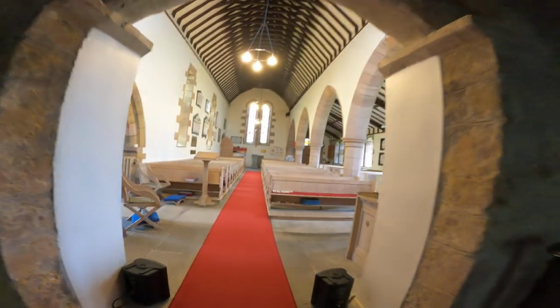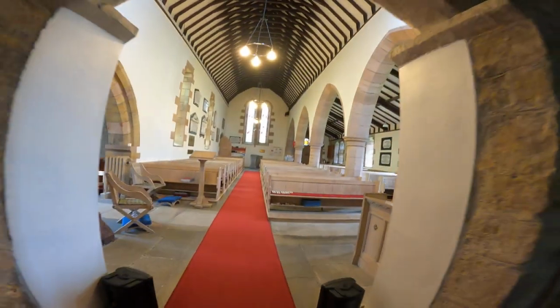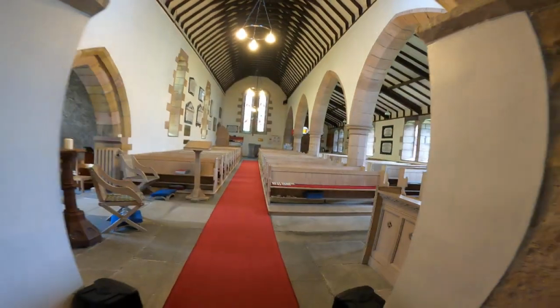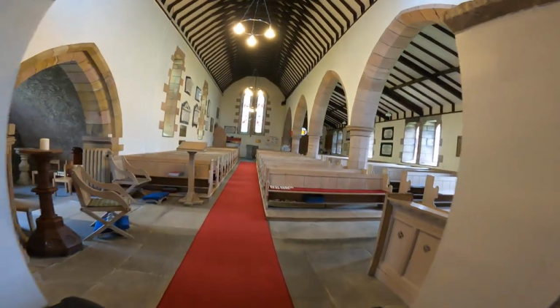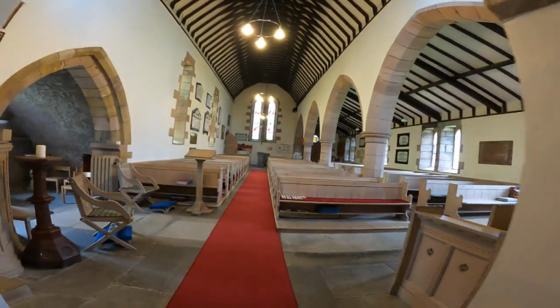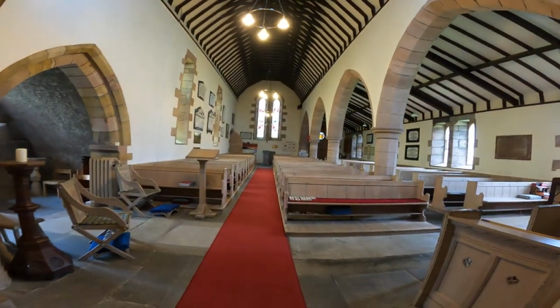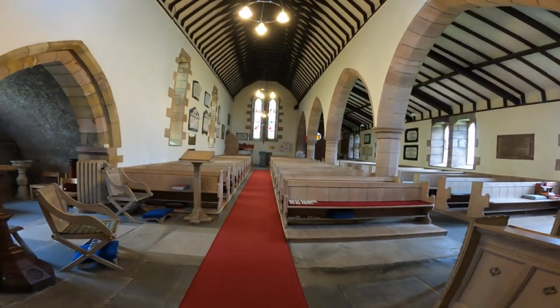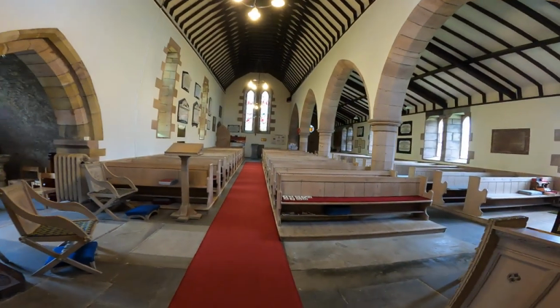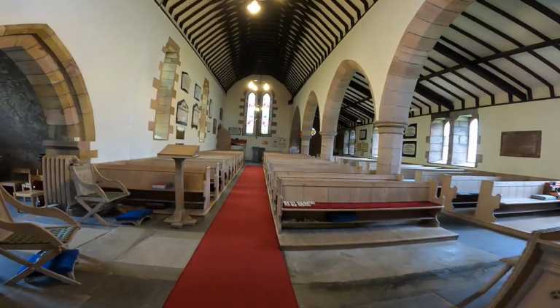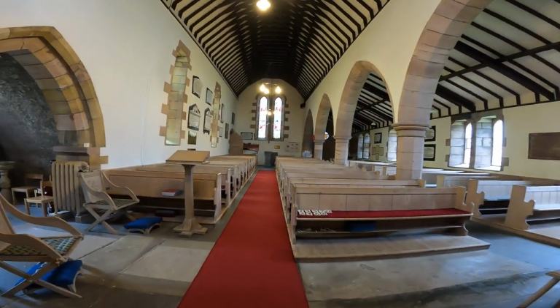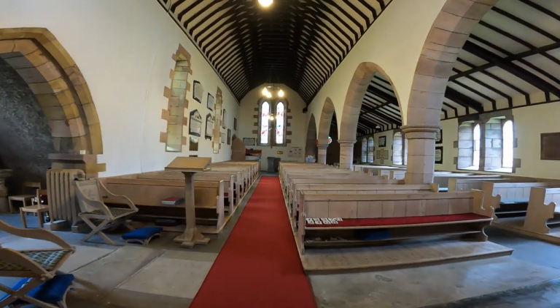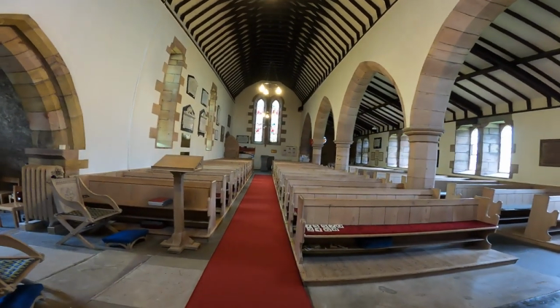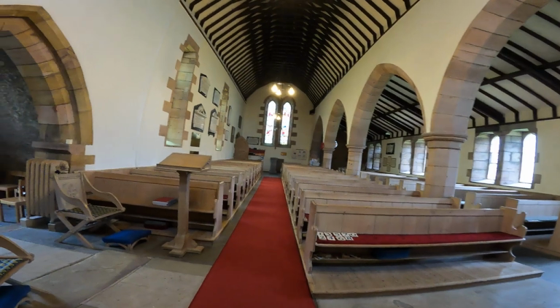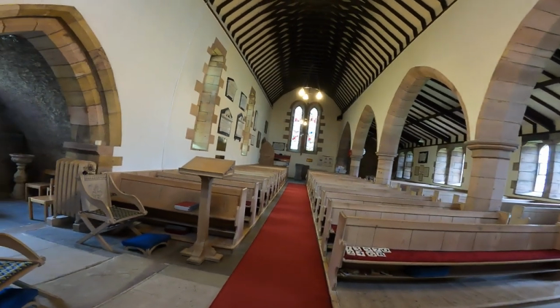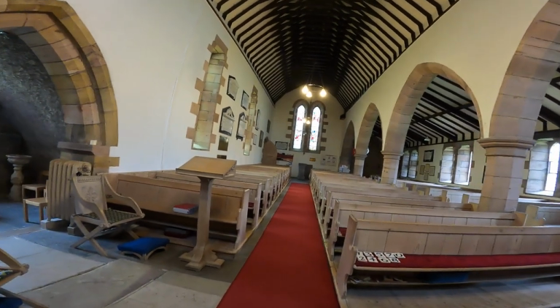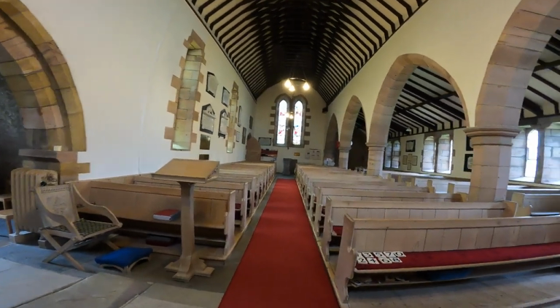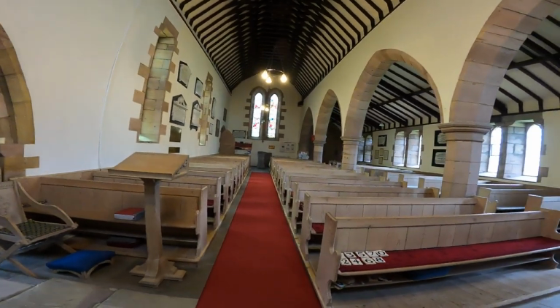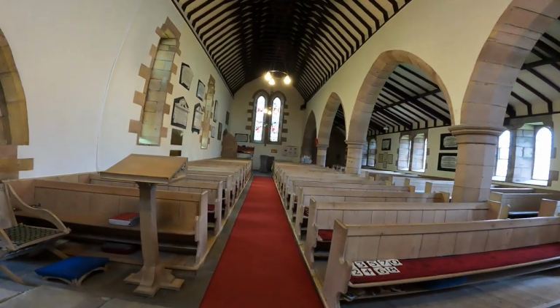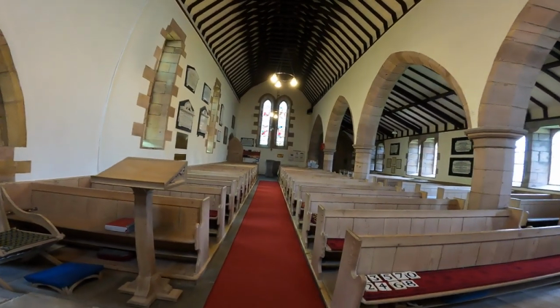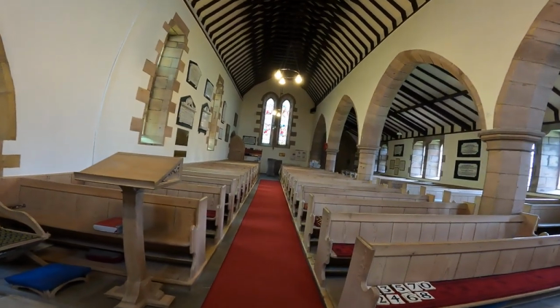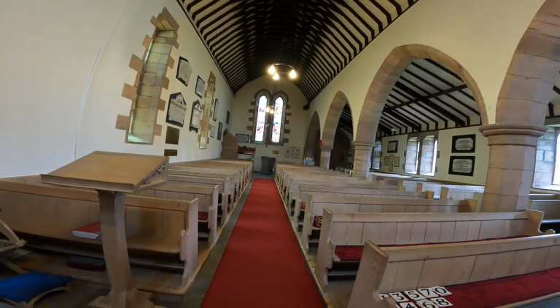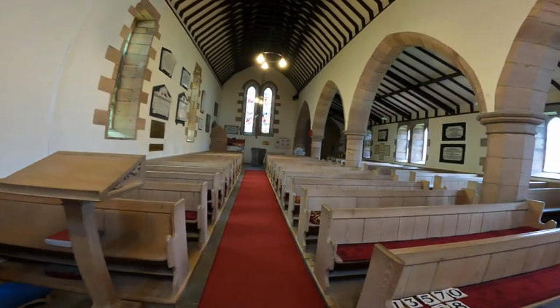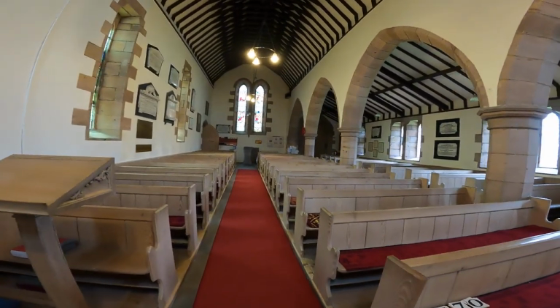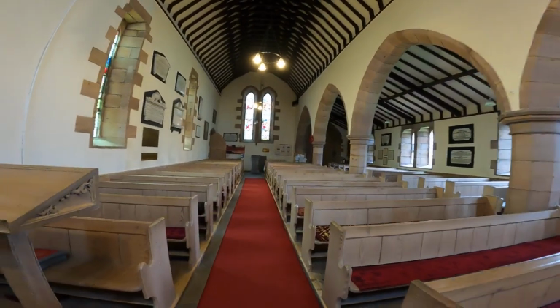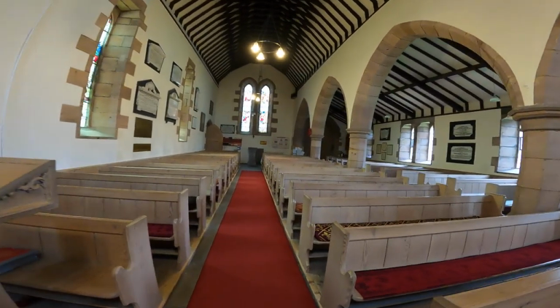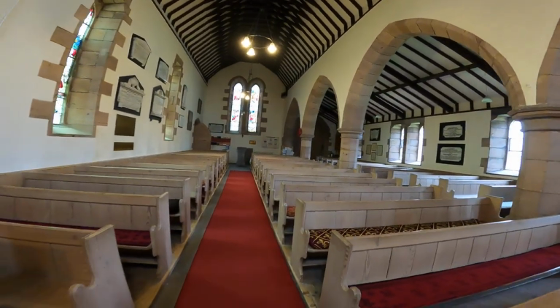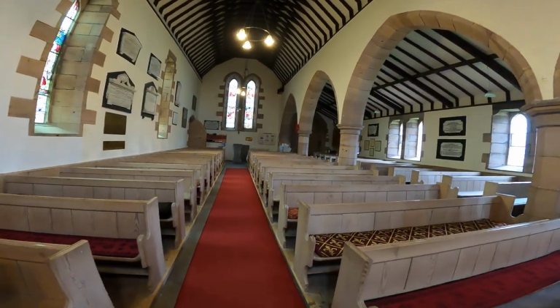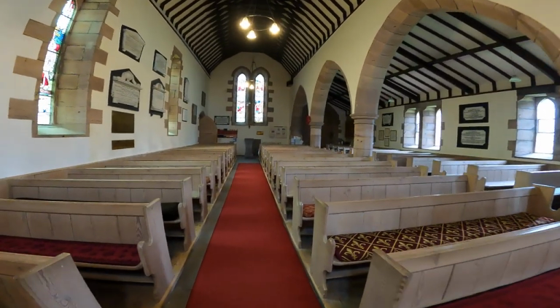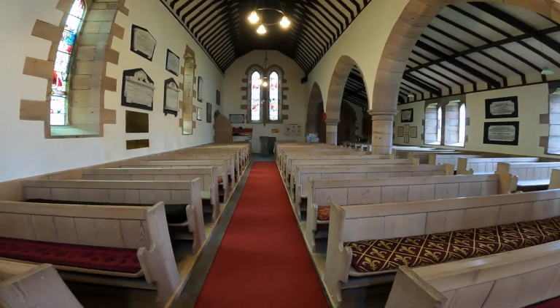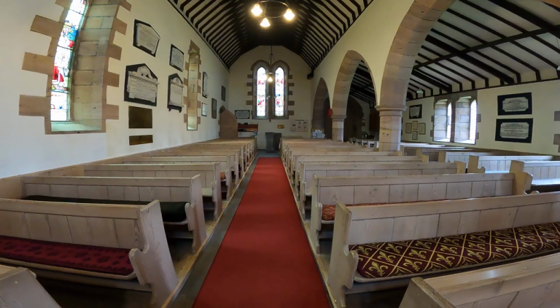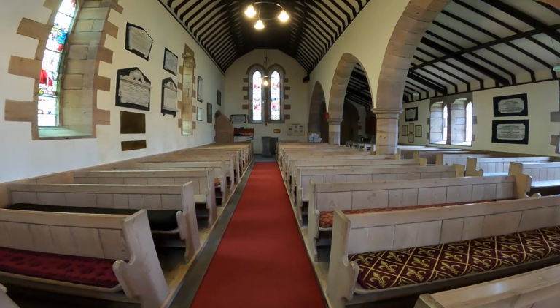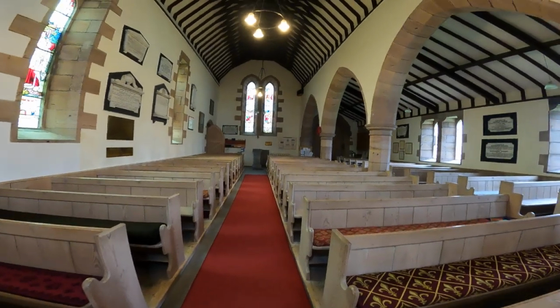There's a display at the back about a social reformer called Josephine Butler, and the graves in the churchyard.